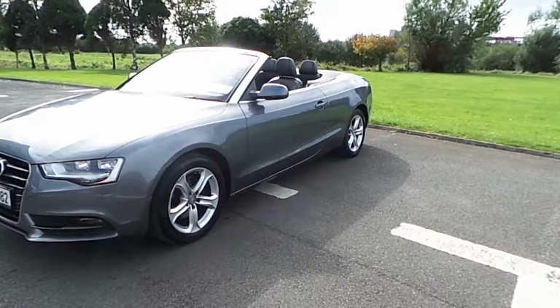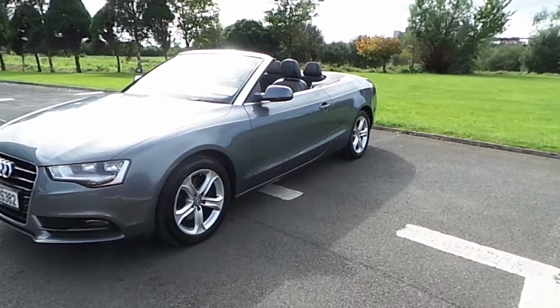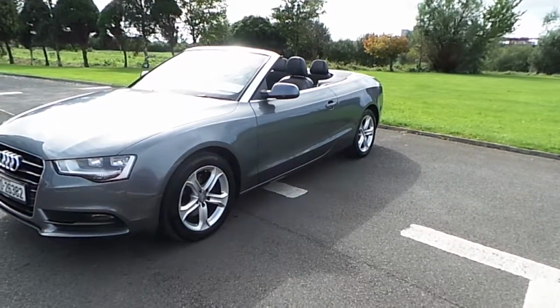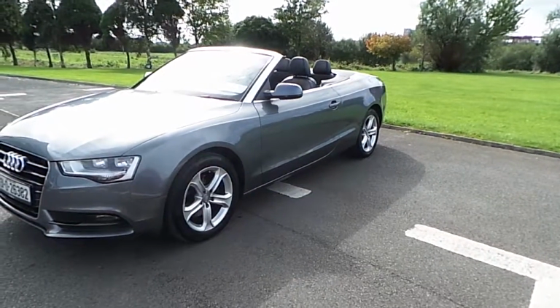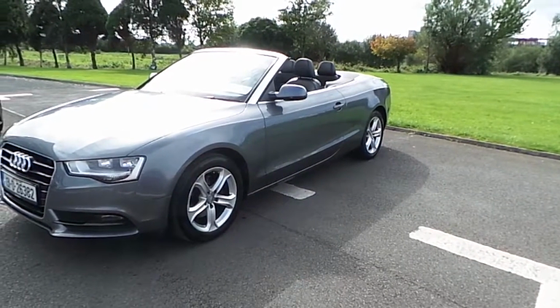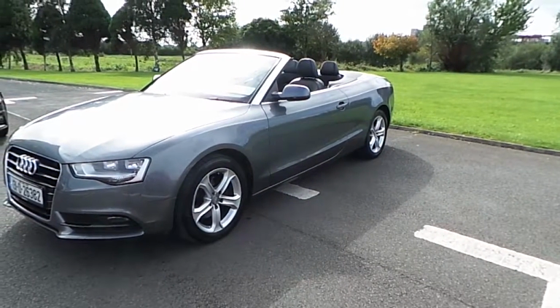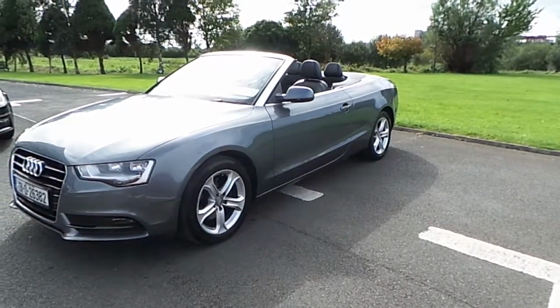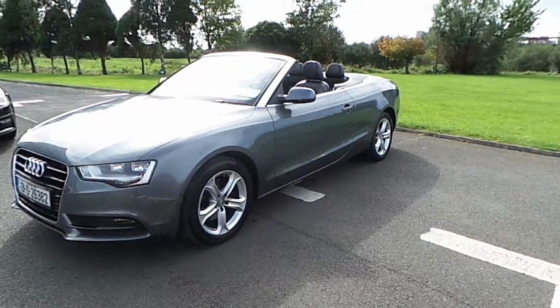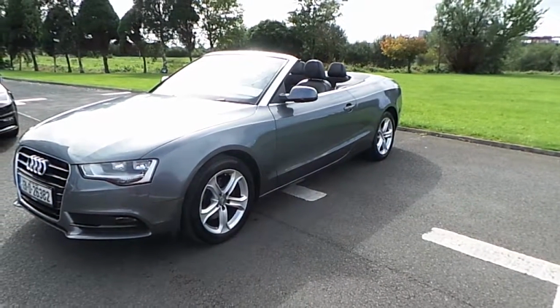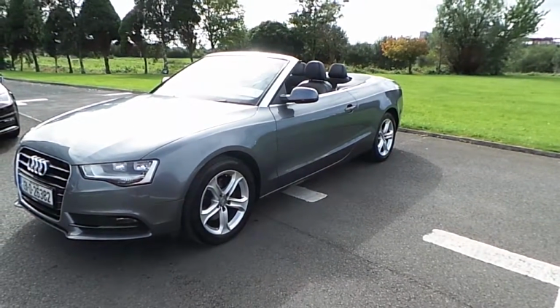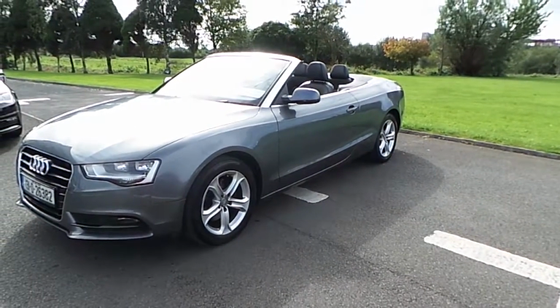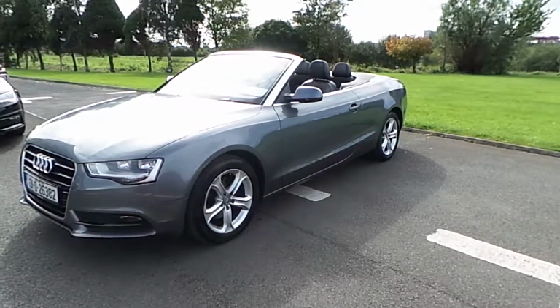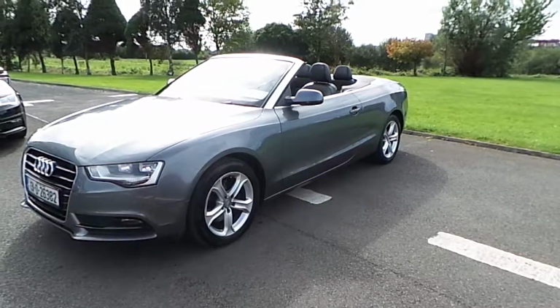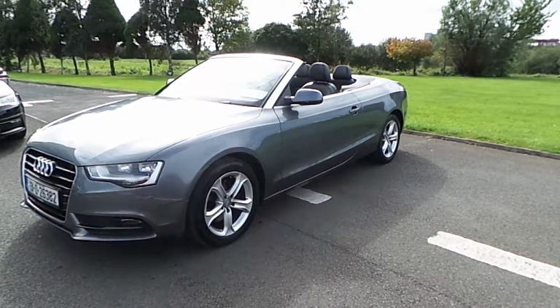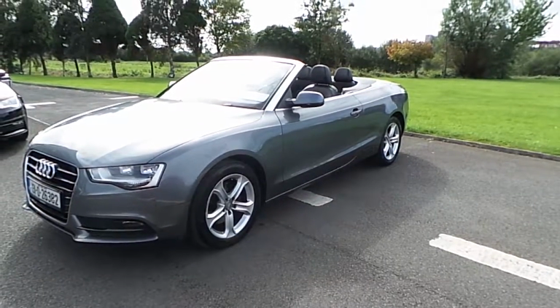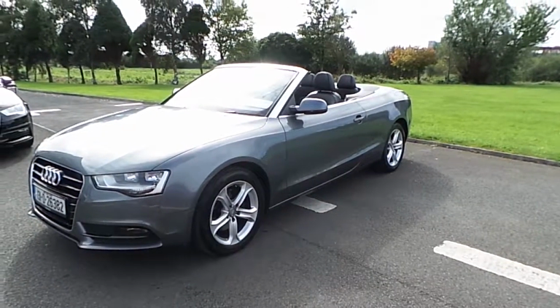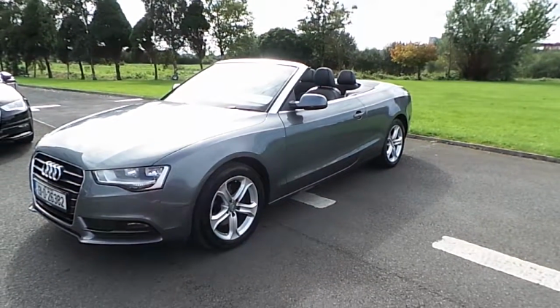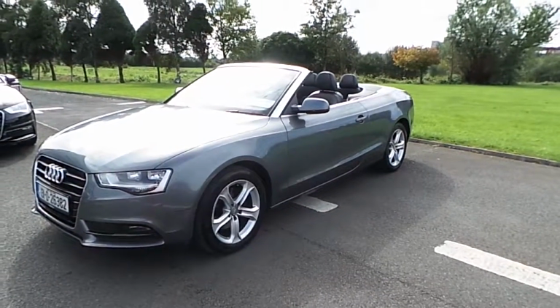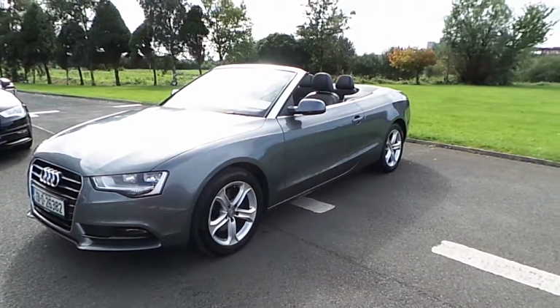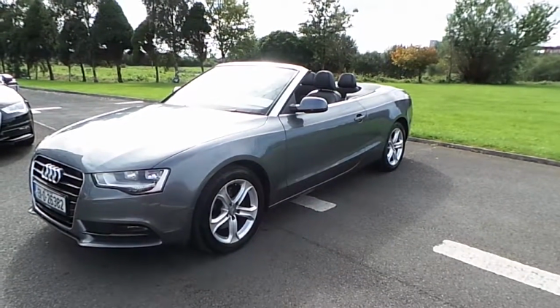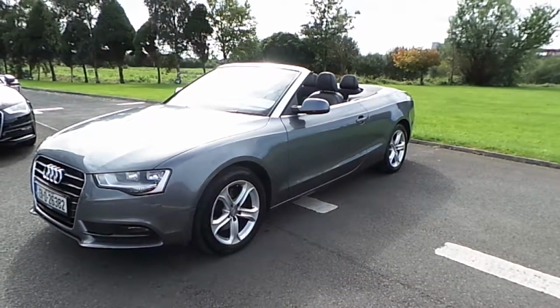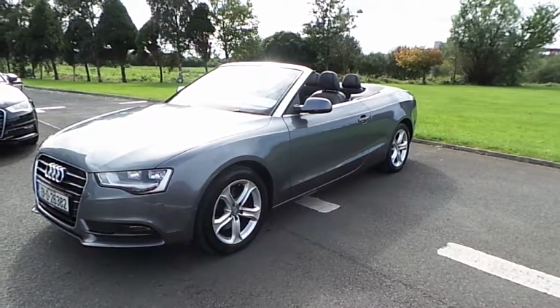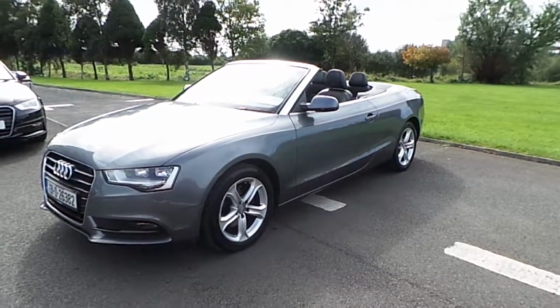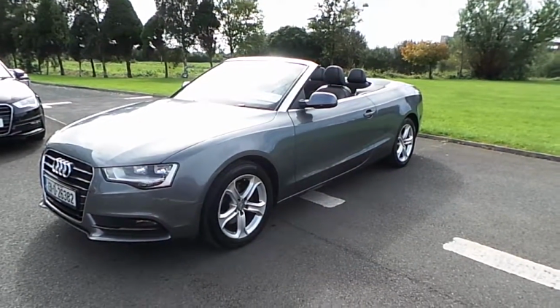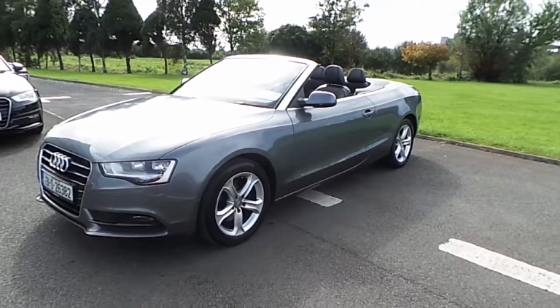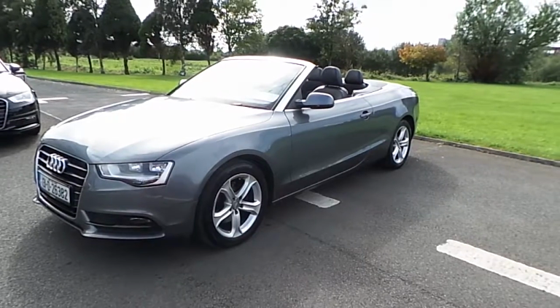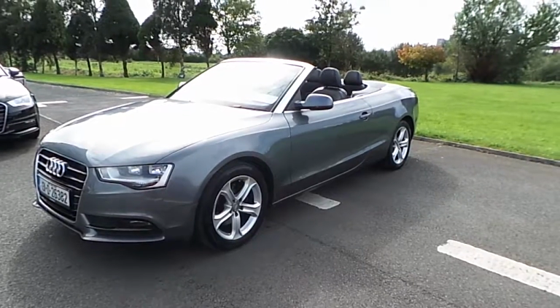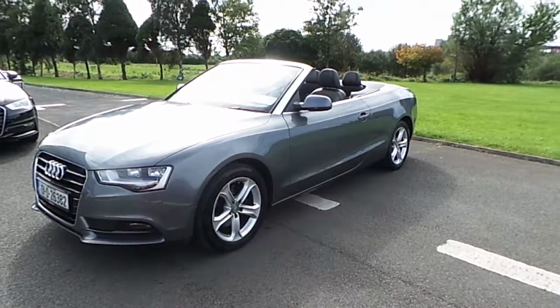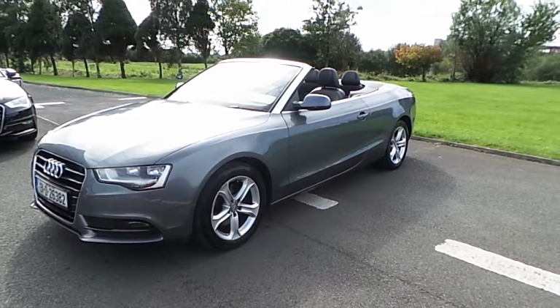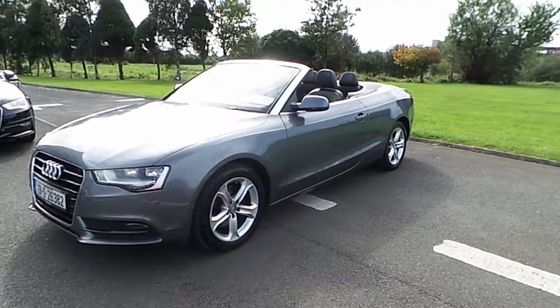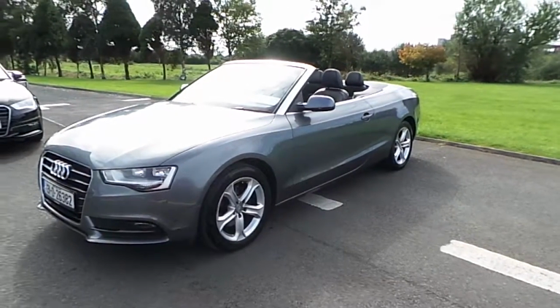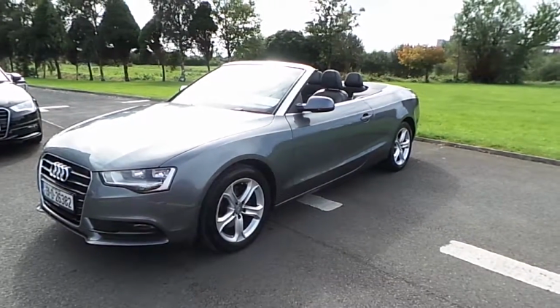Hello, it's Alan here from Audi Limerick. Here I have our 2013 Audi A5 2.0L TDI Cabriolet finished in monsoon grey. This car is also finished with a host of extras which I will explain during the video.